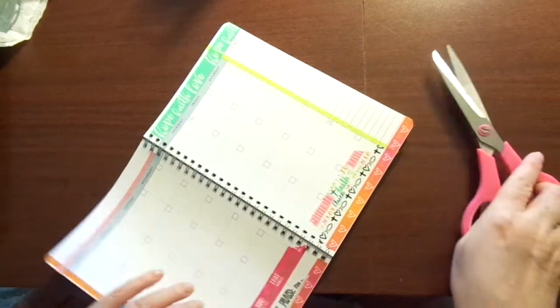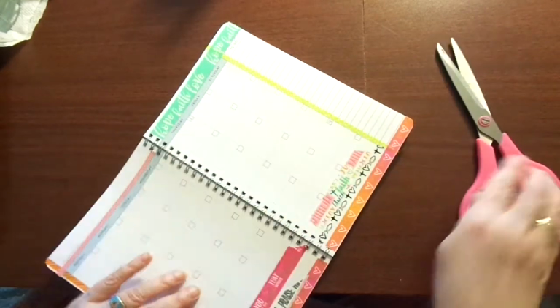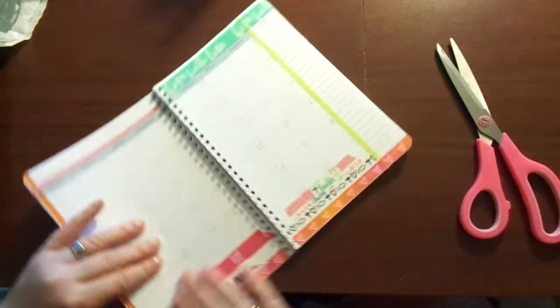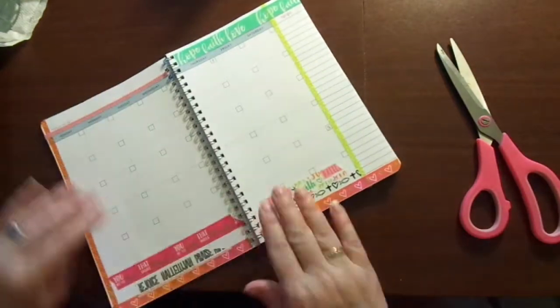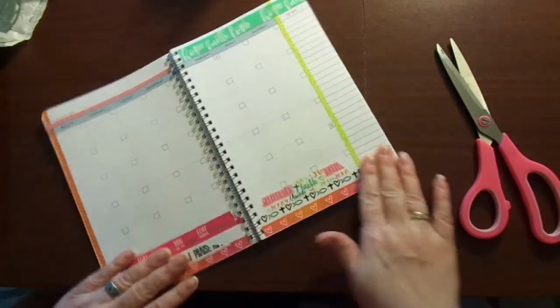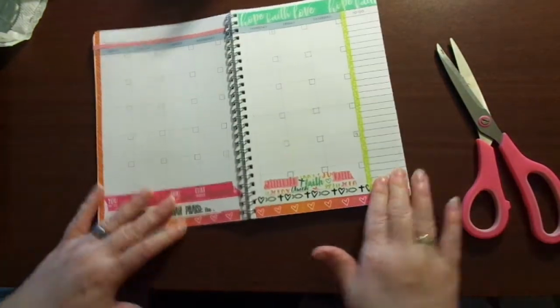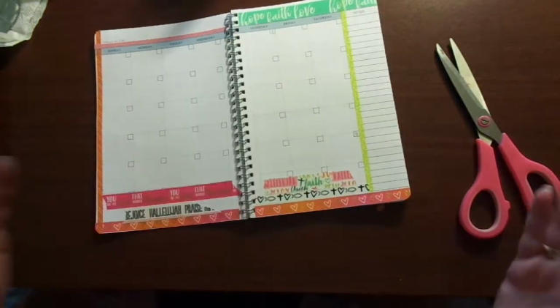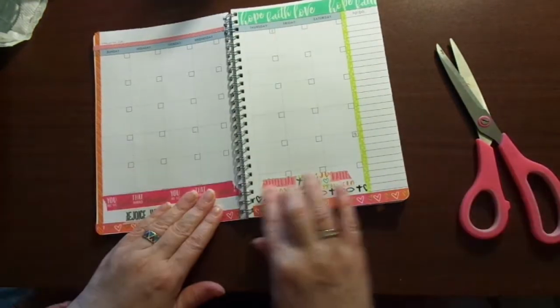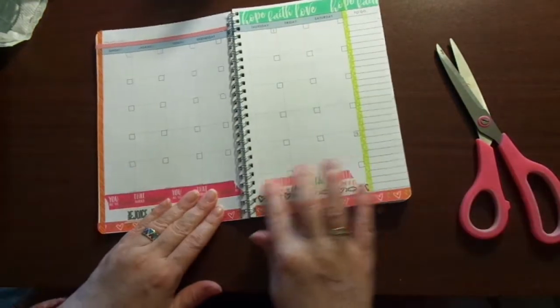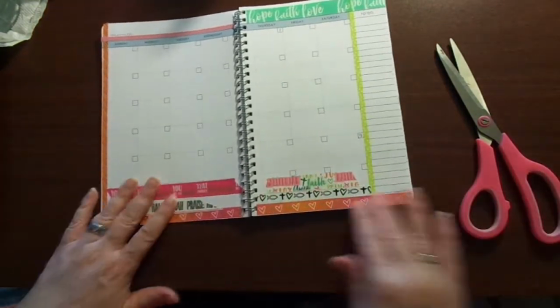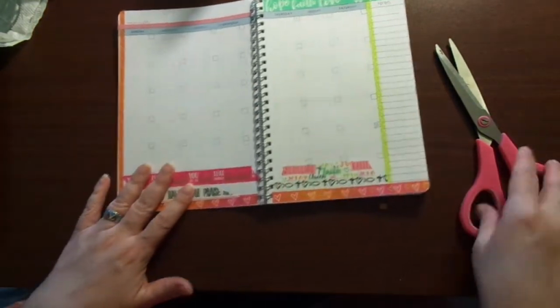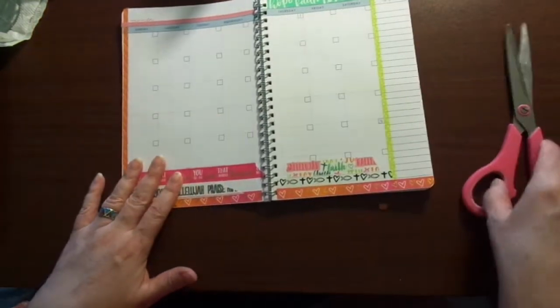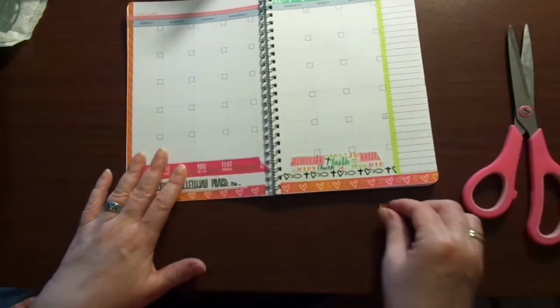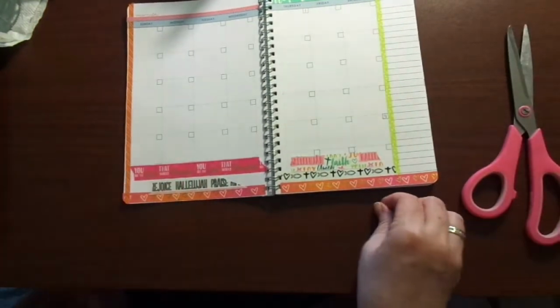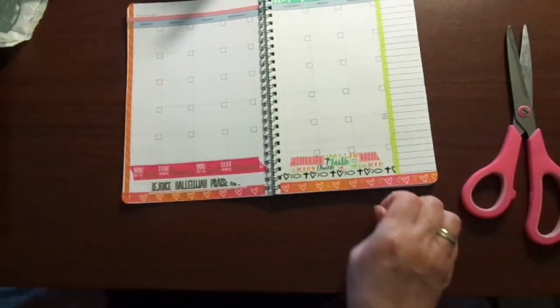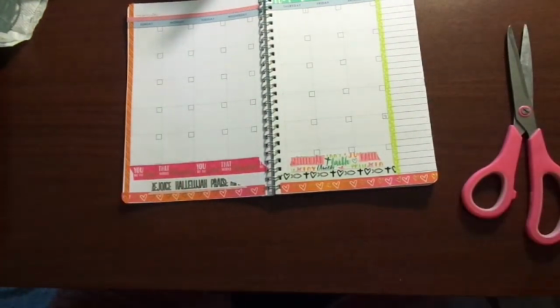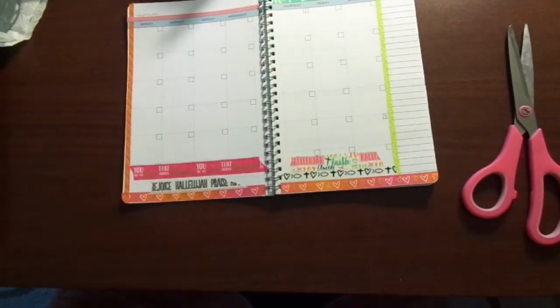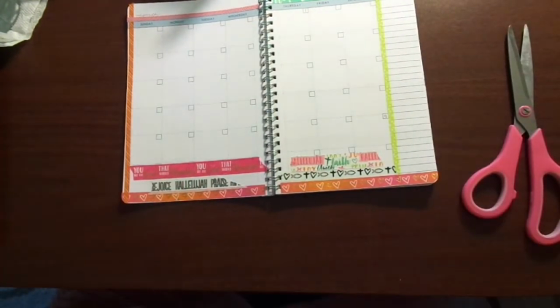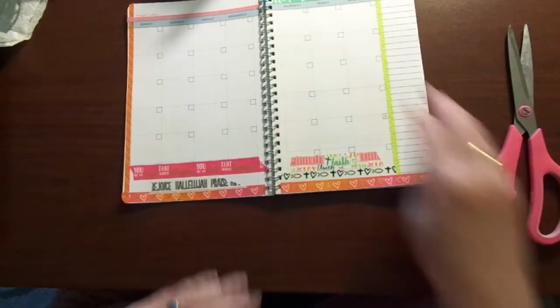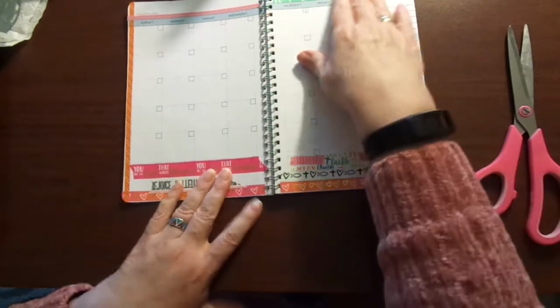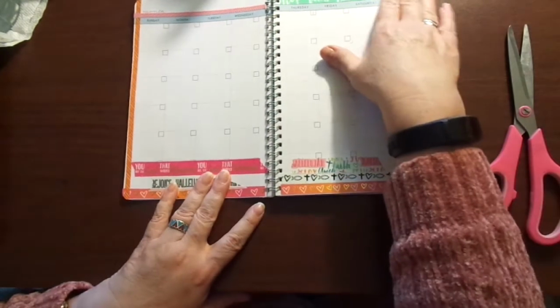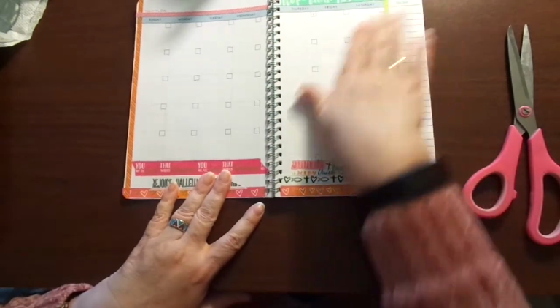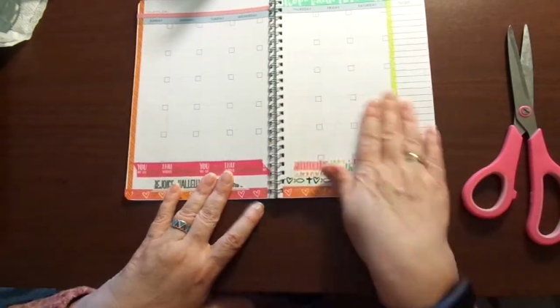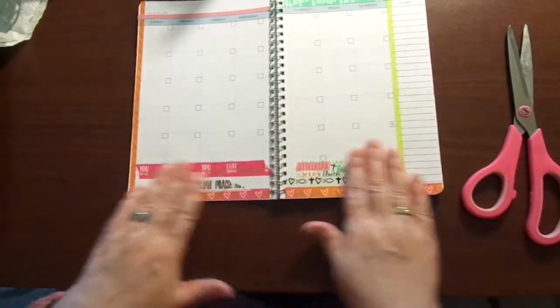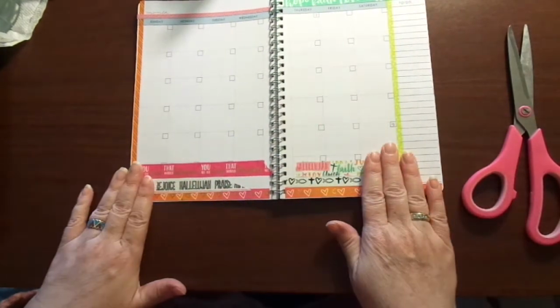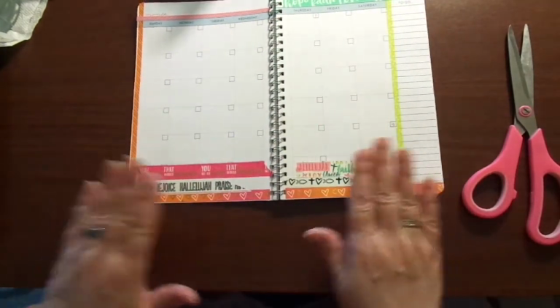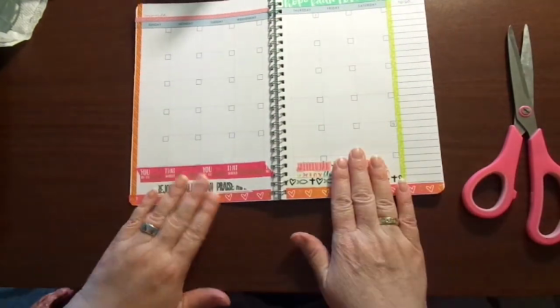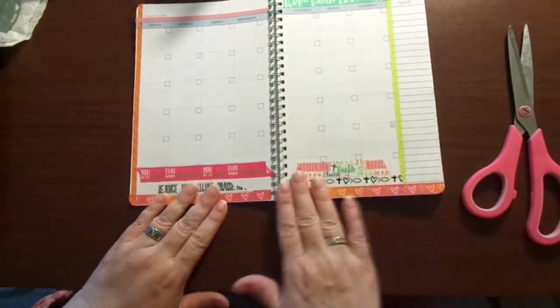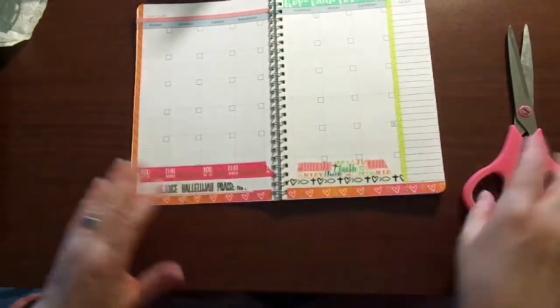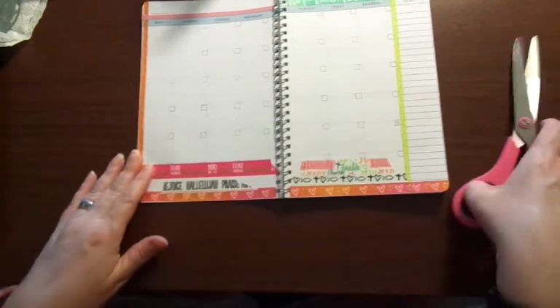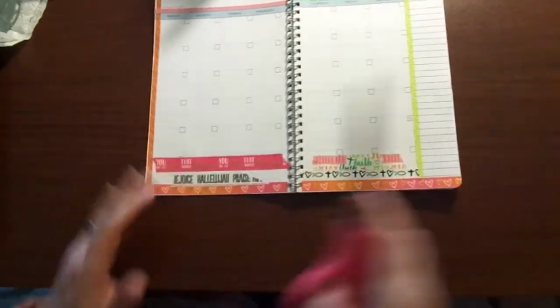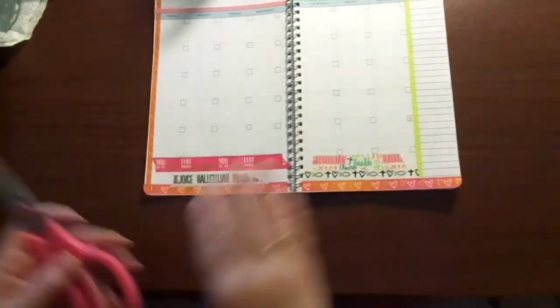I haven't gone except for Tuesday Morning. I think we may have gone to a couple of other places — Hobby Lobby. But anyway, so that is planned.